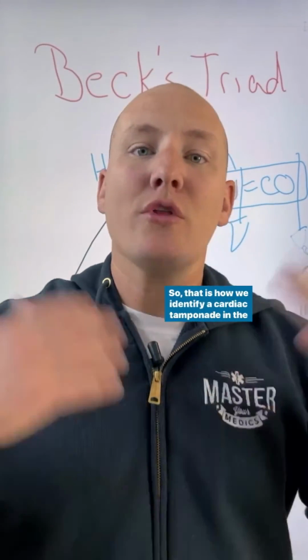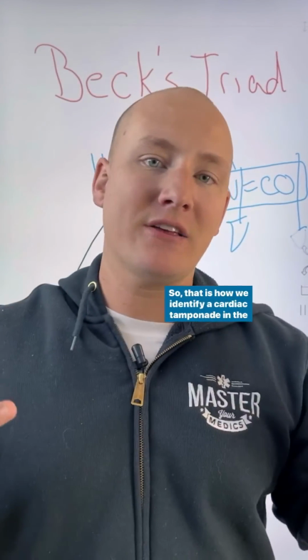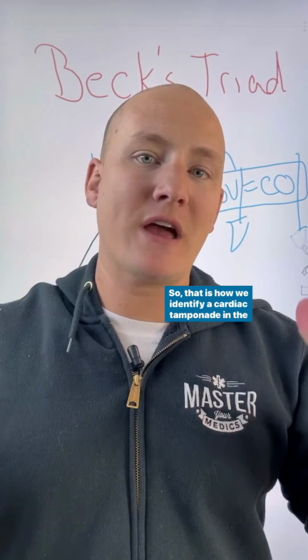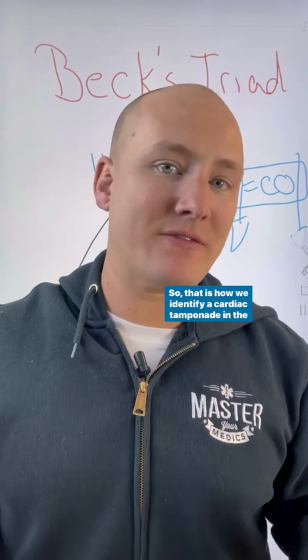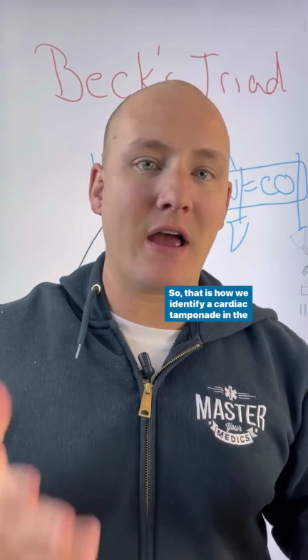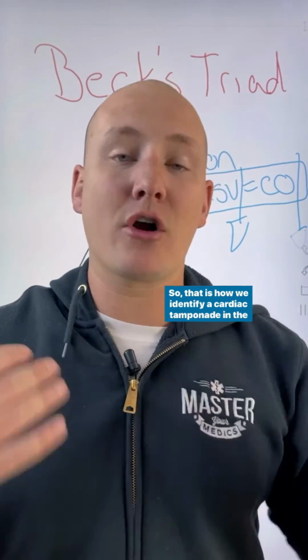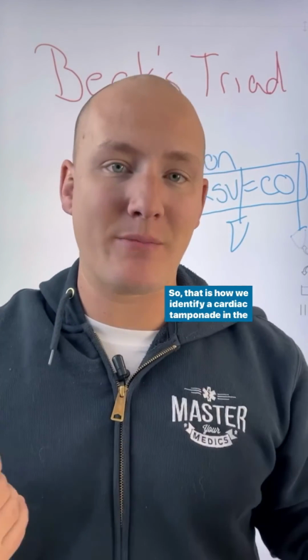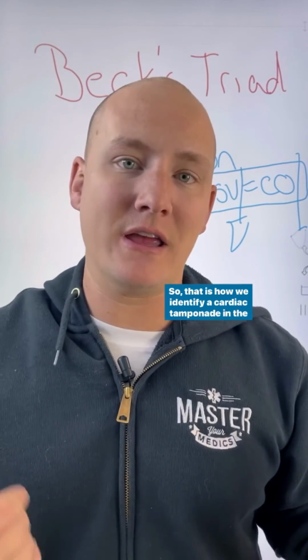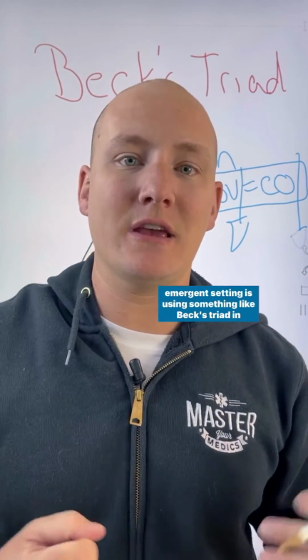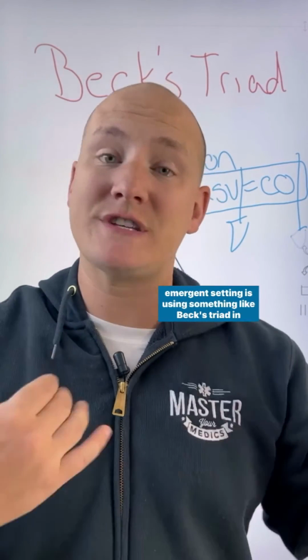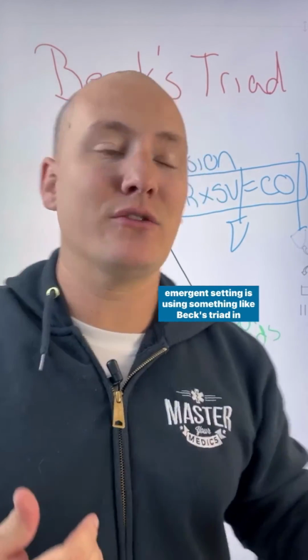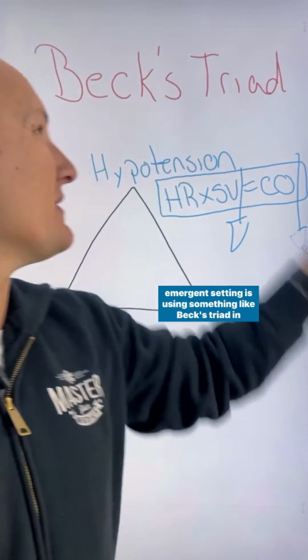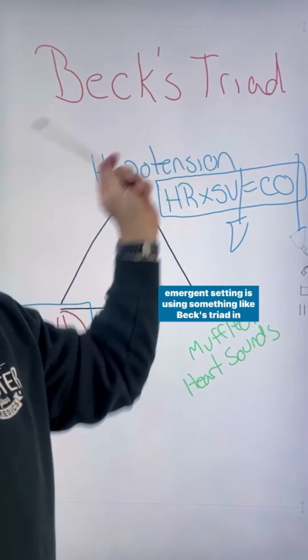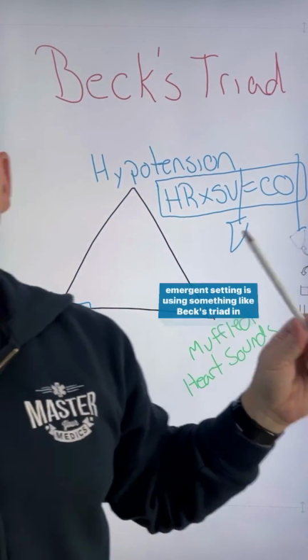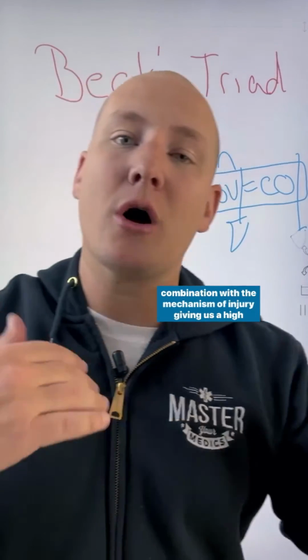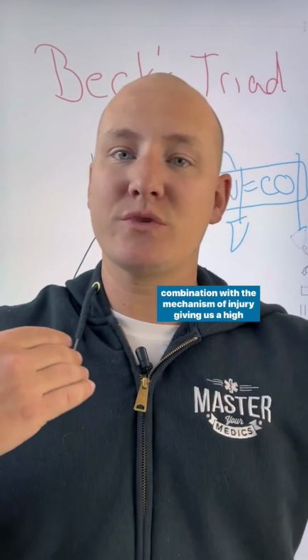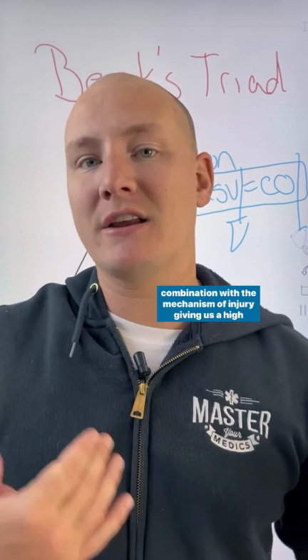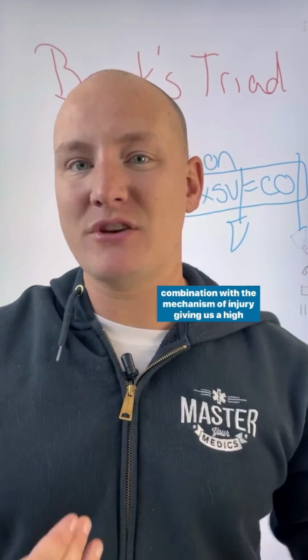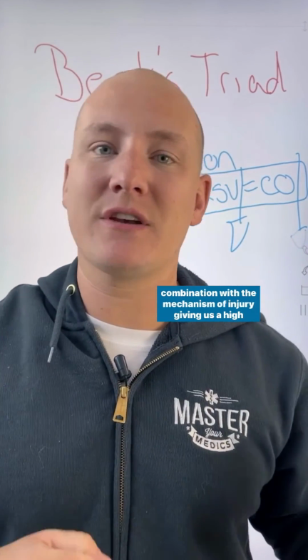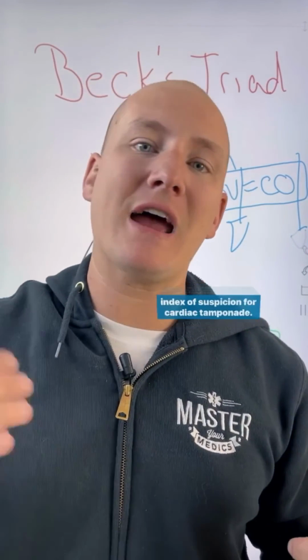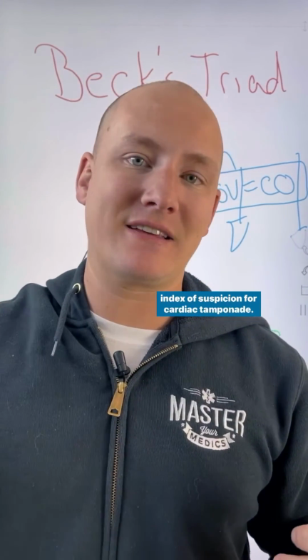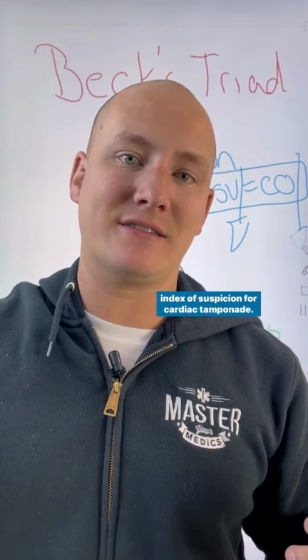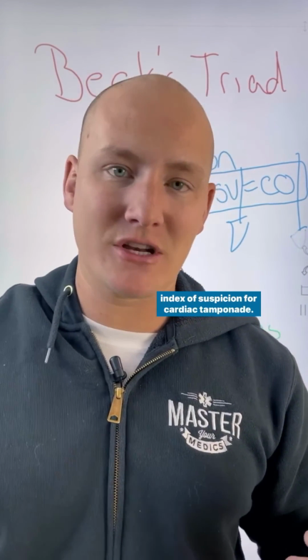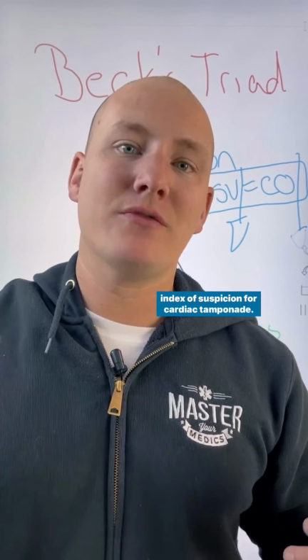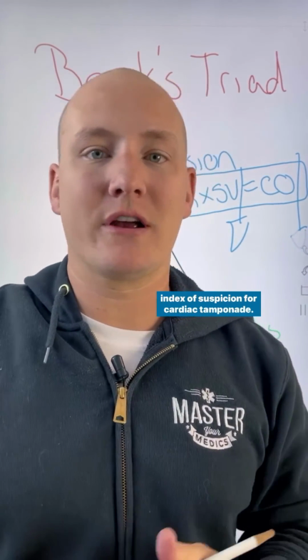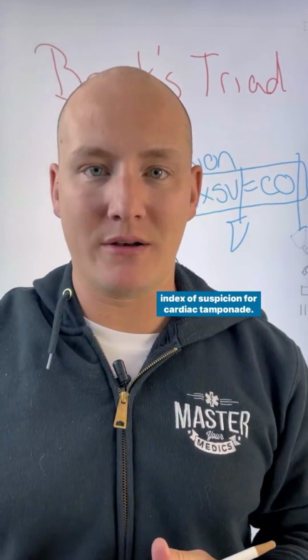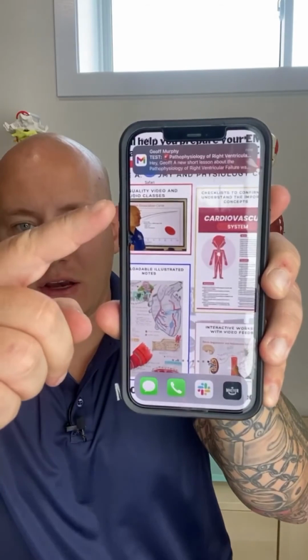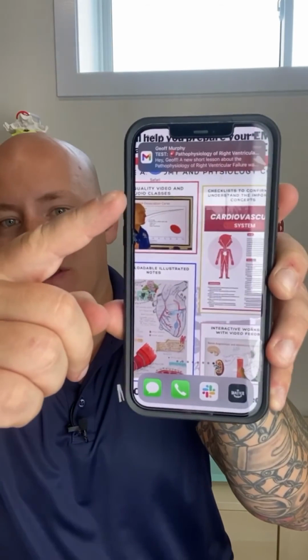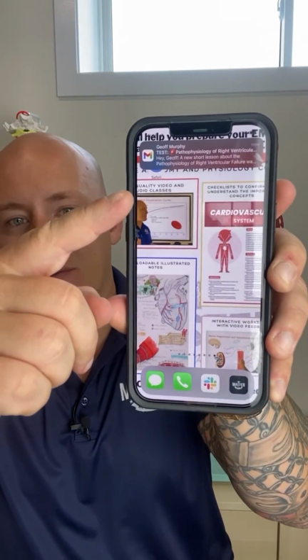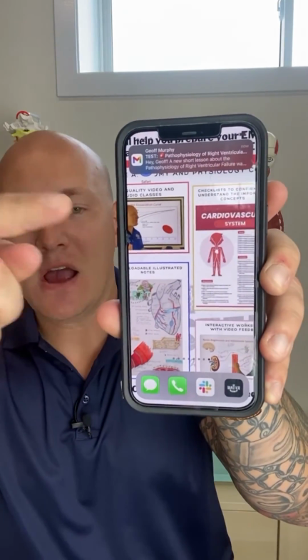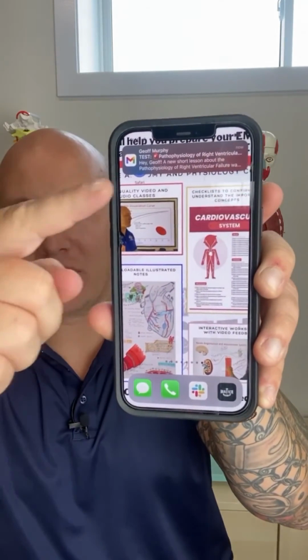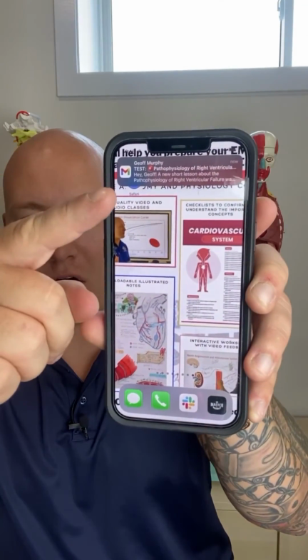So that is how we identify cardiac tamponade in the emergent setting — using Beck's triad in combination with the mechanism of injury, giving us a high index of suspicion for cardiac tamponade.